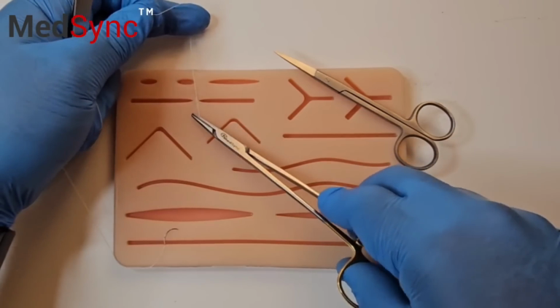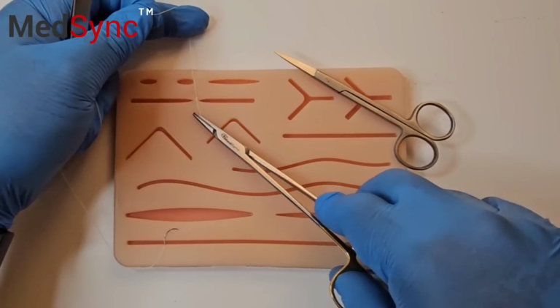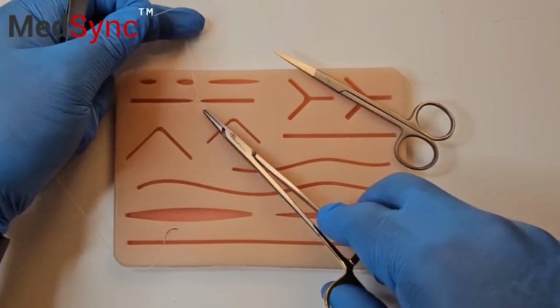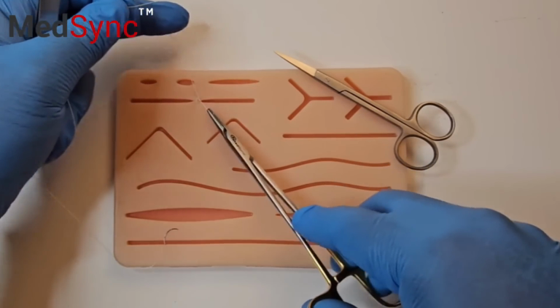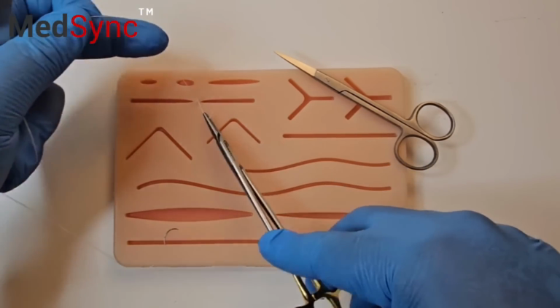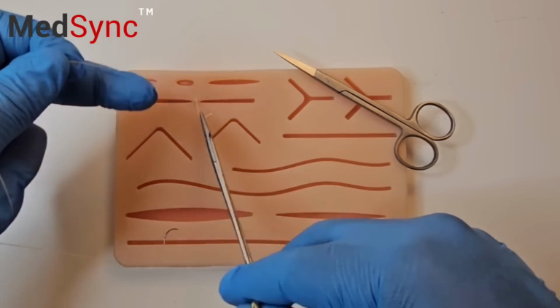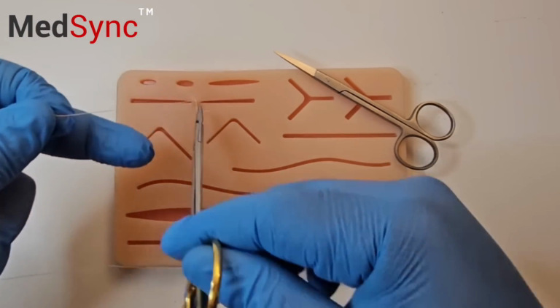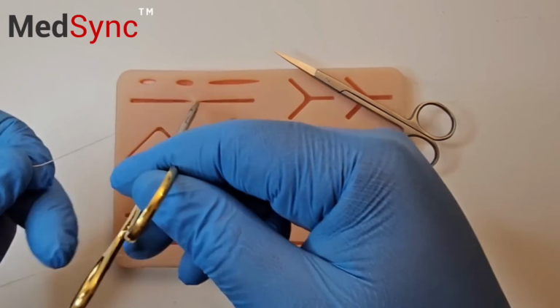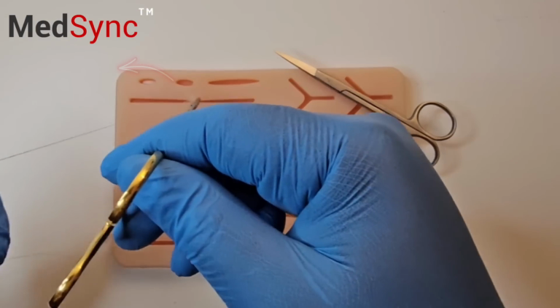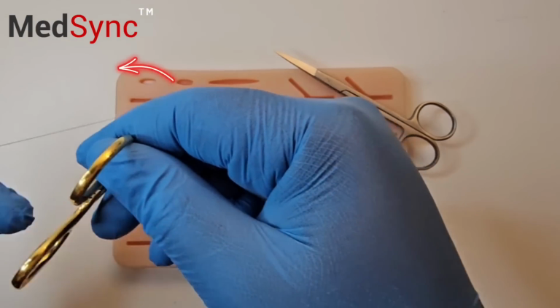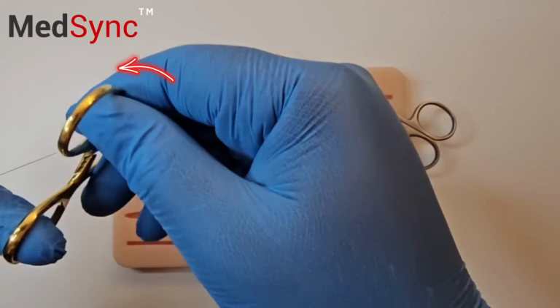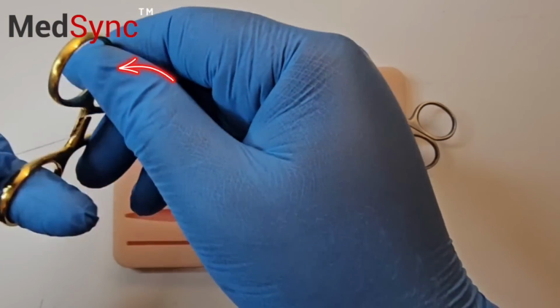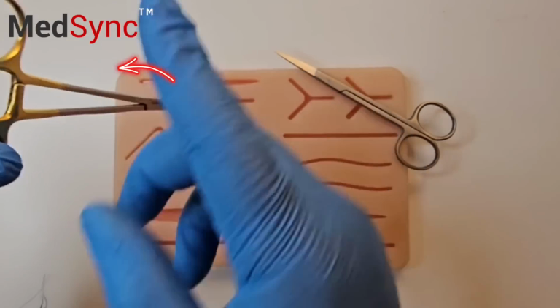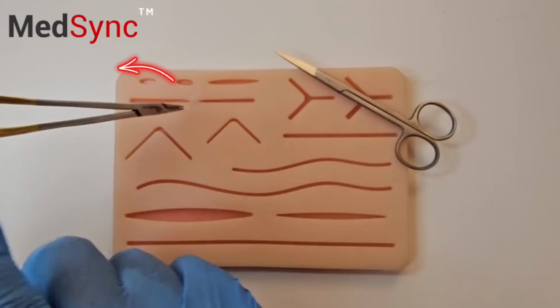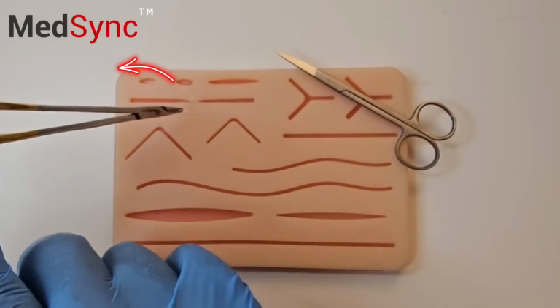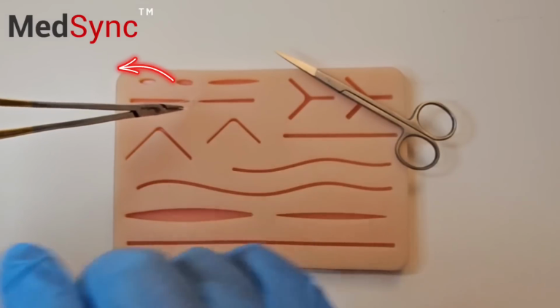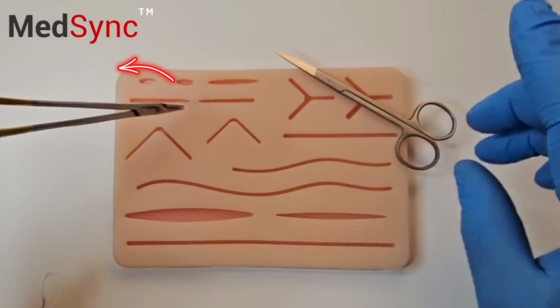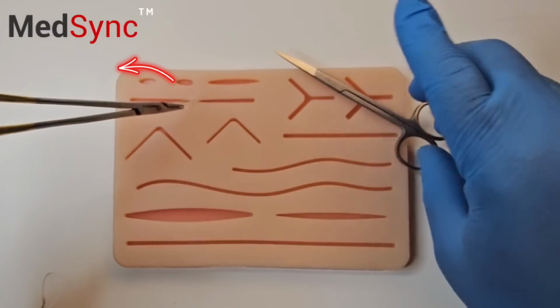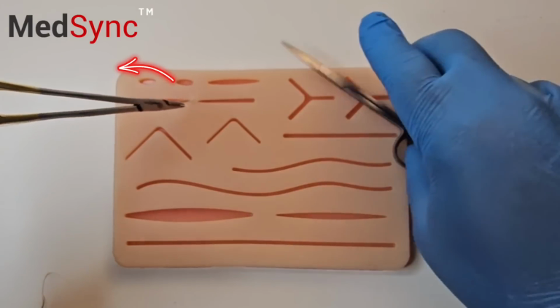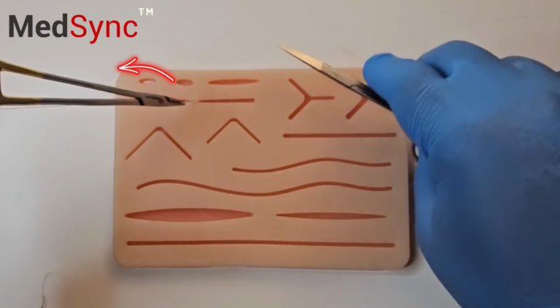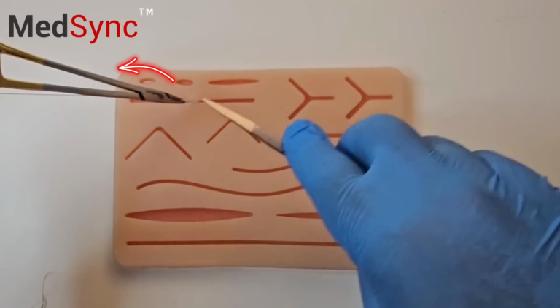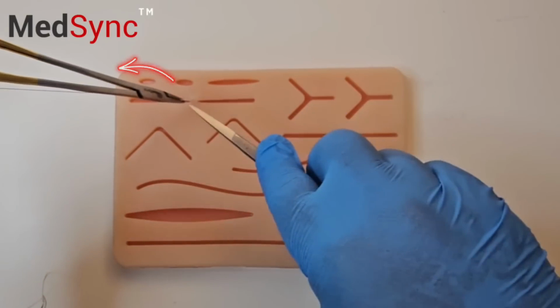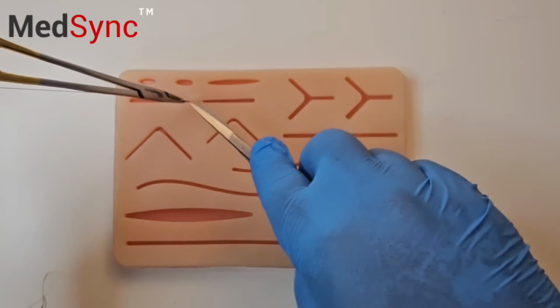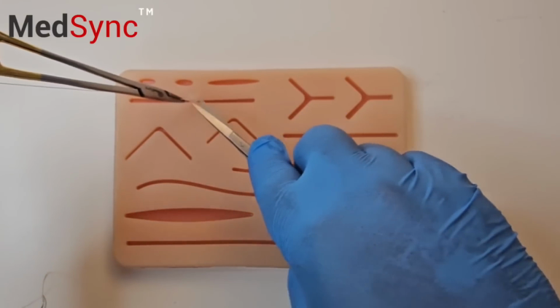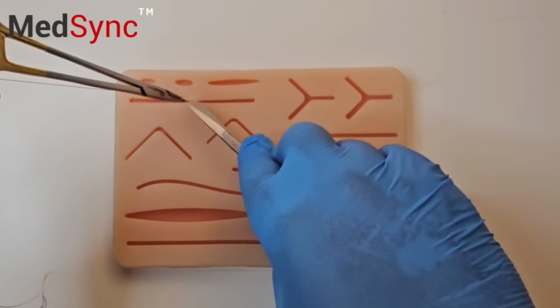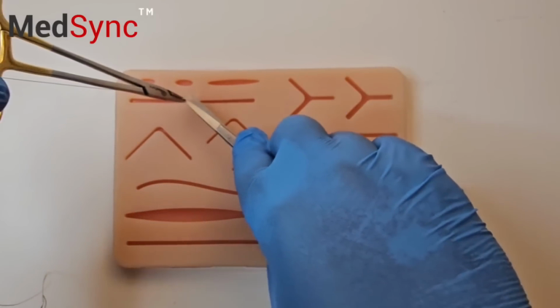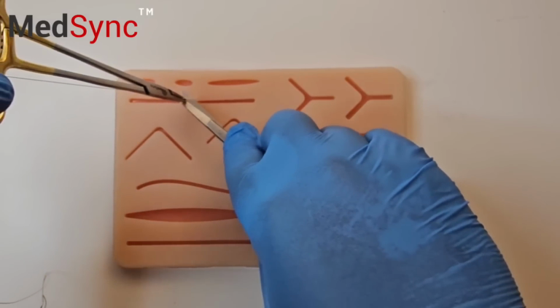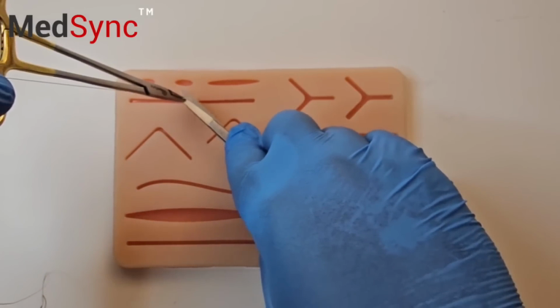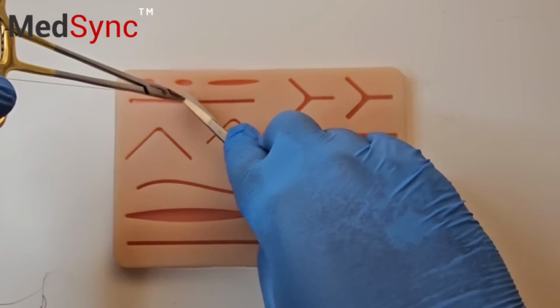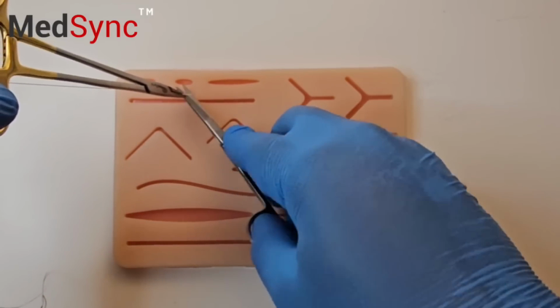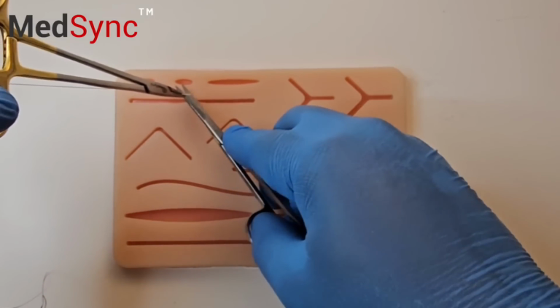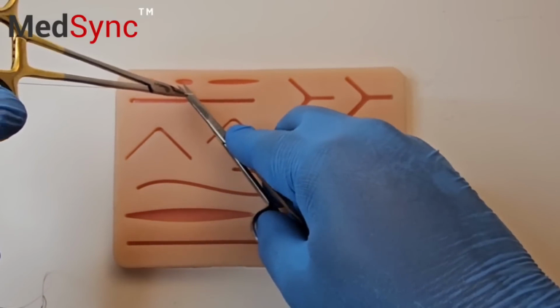You pull all the instruments into one hand — my left hand. You open your scissor, slide down, and you cut.